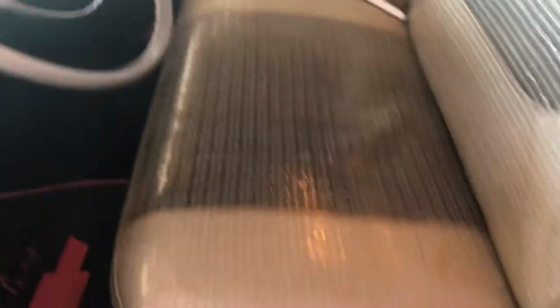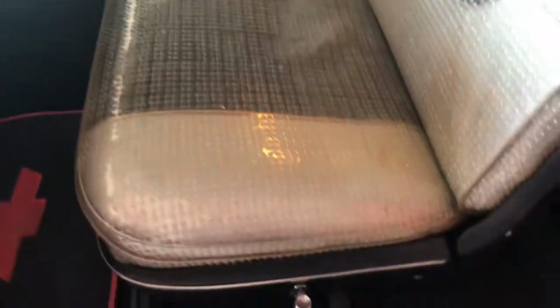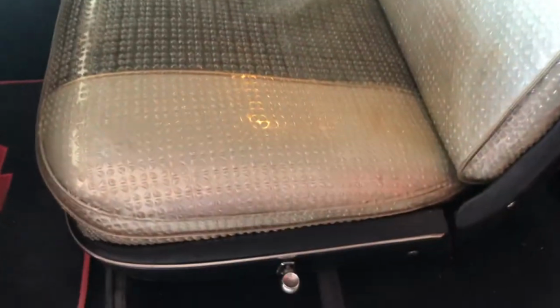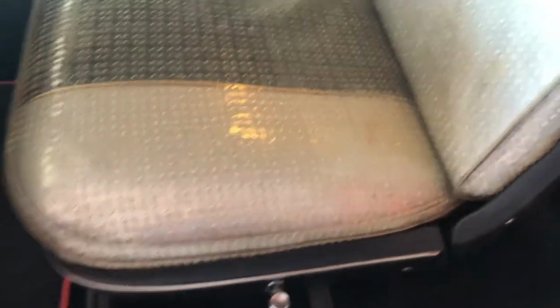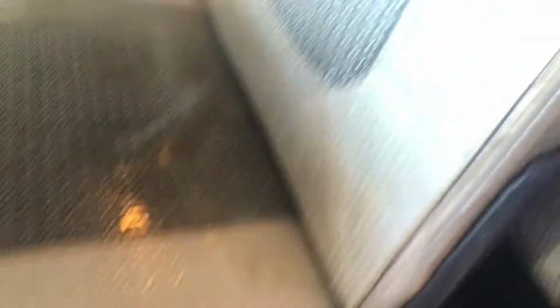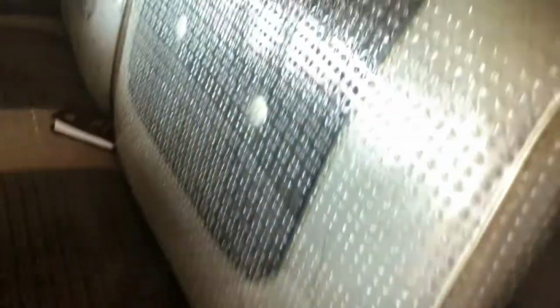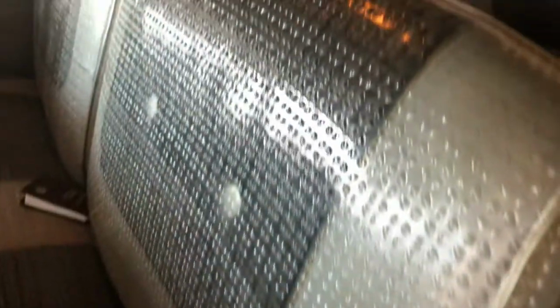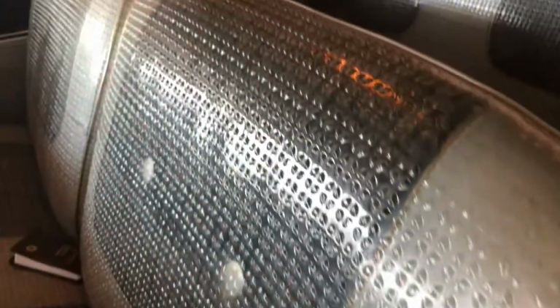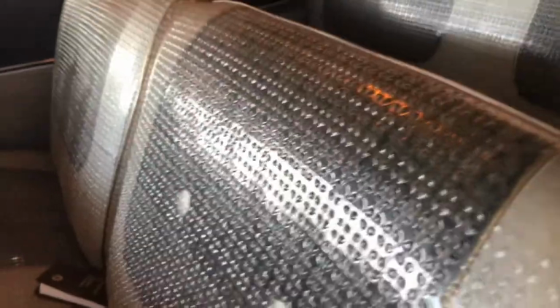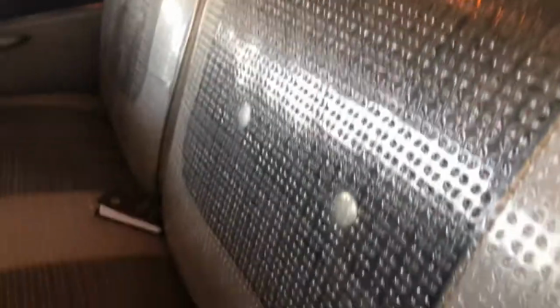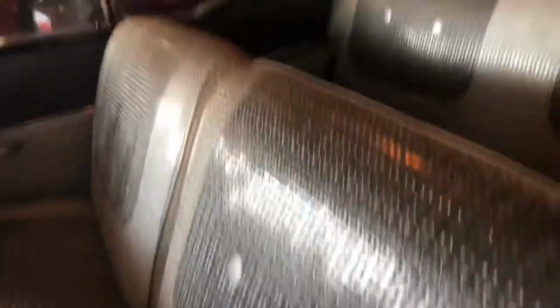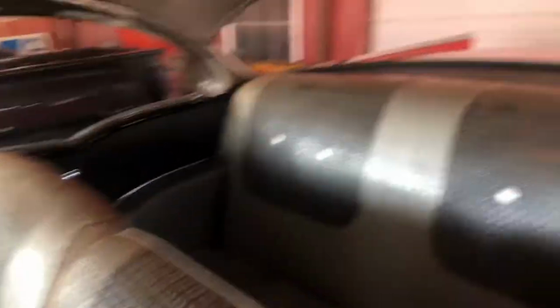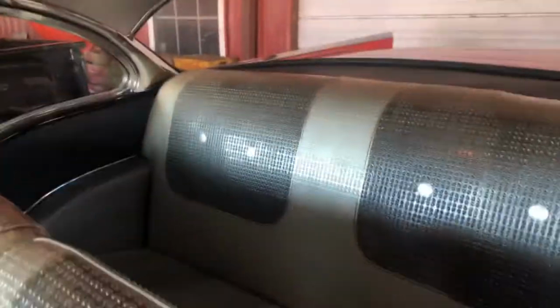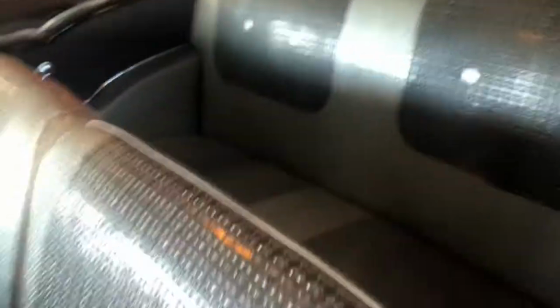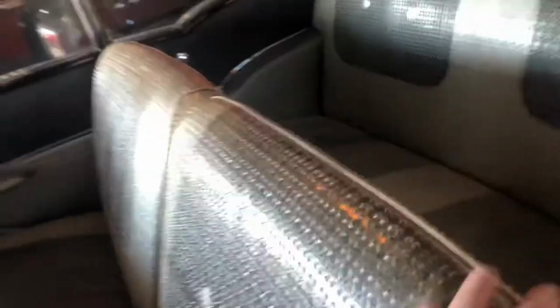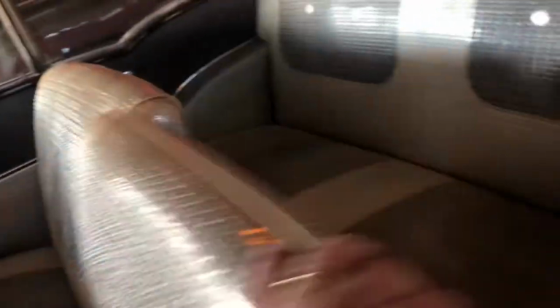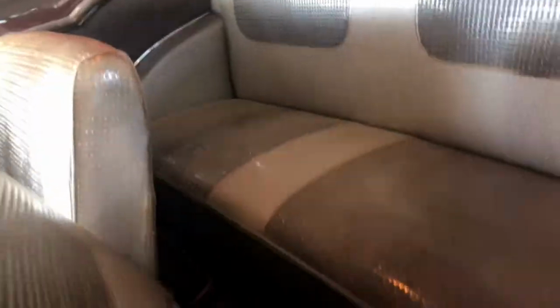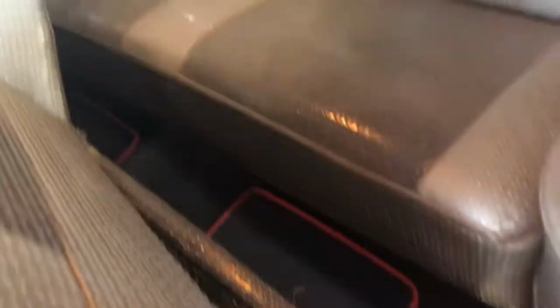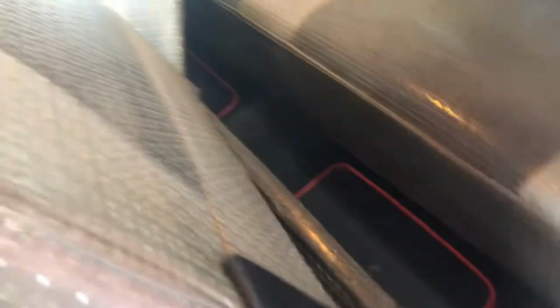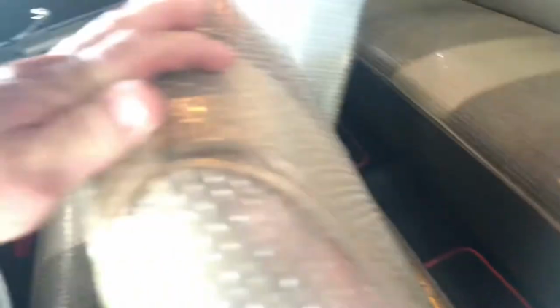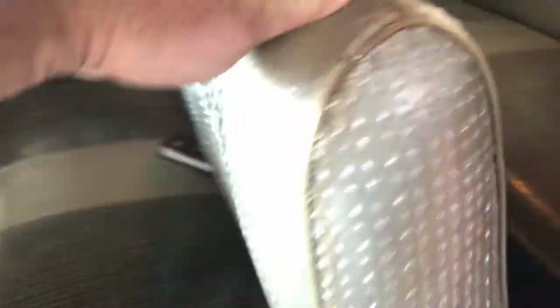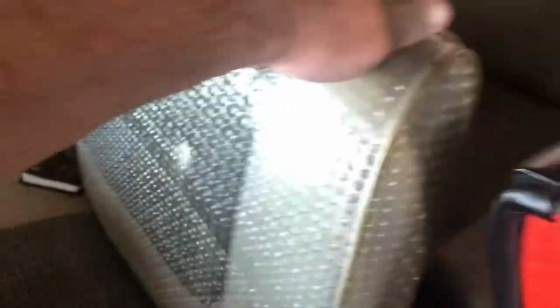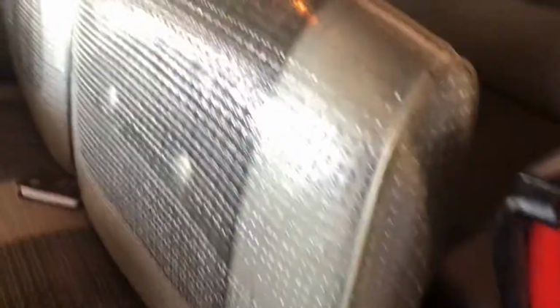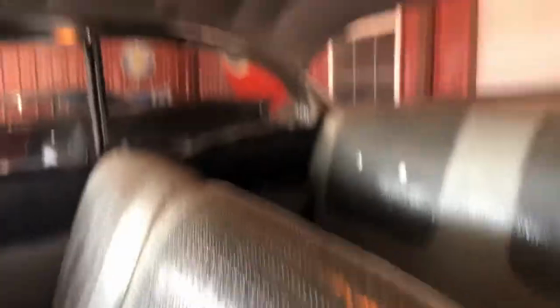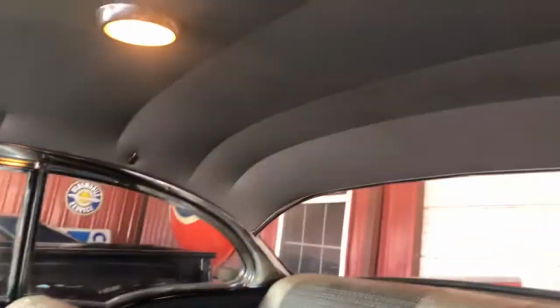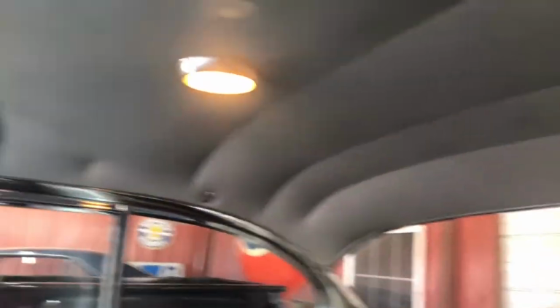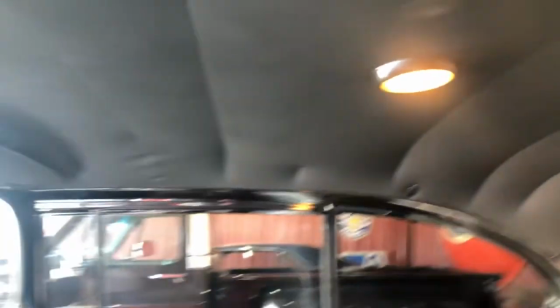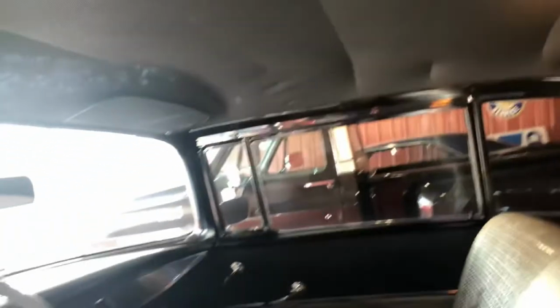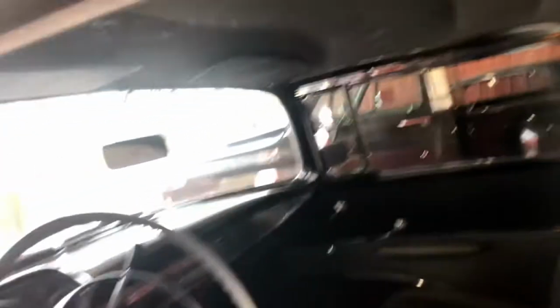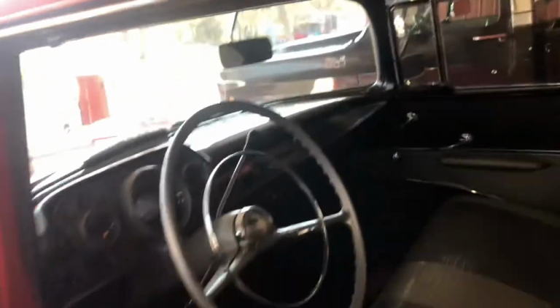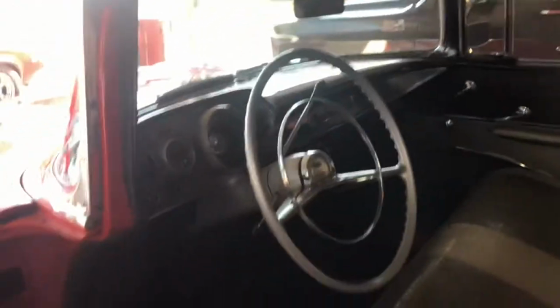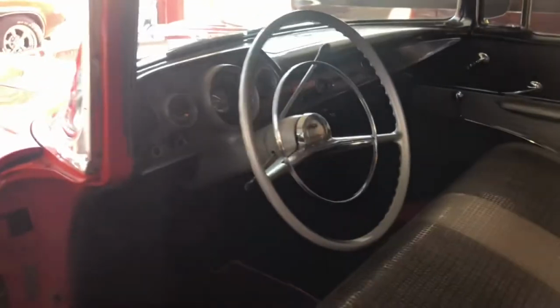These are the seats from 1957 and they have been covered in this vinyl since new, so they all still look great and in good shape. The headliner is original and the steering wheel is original.